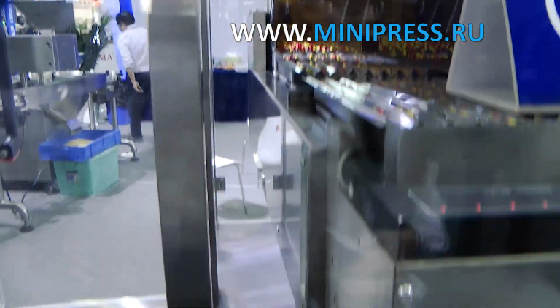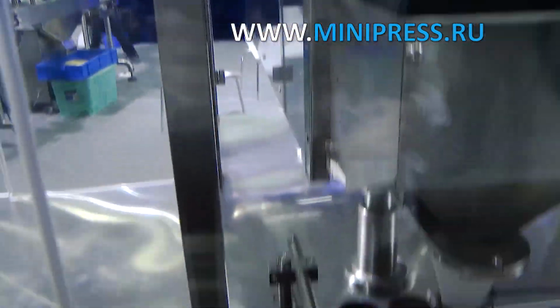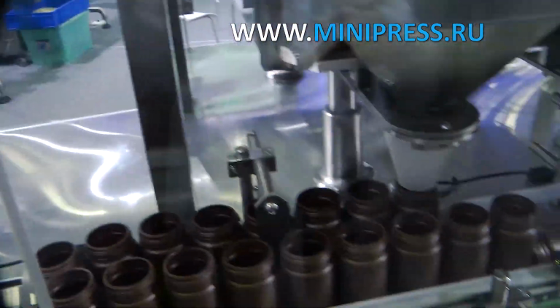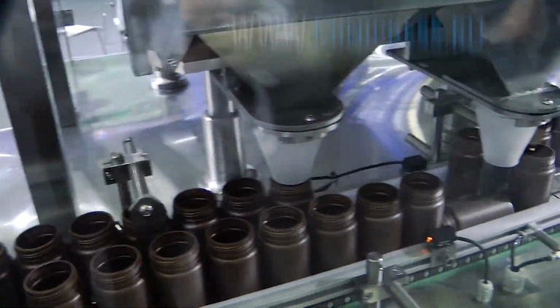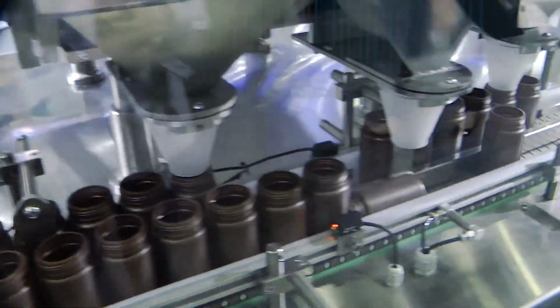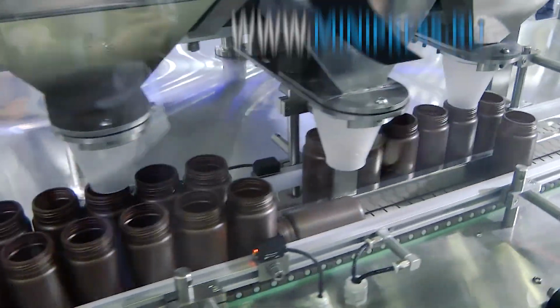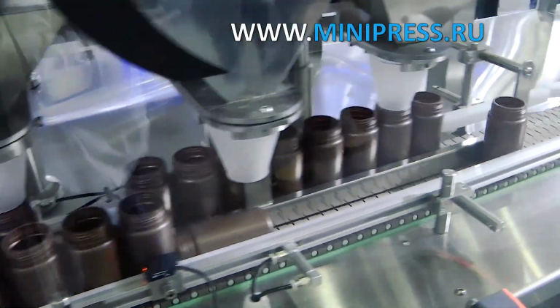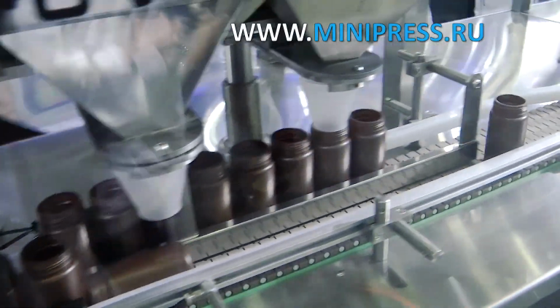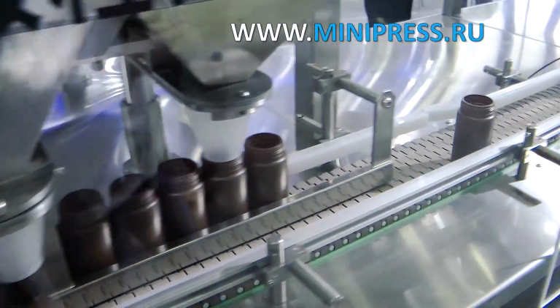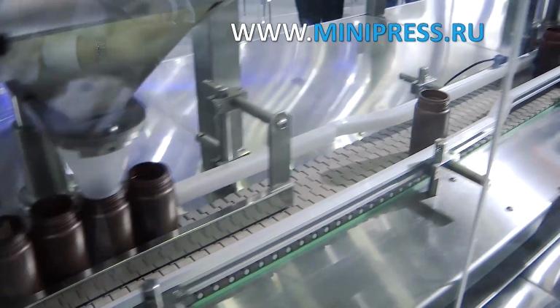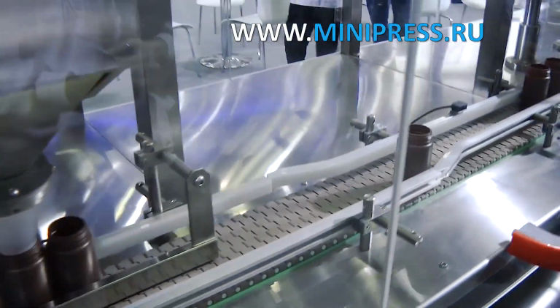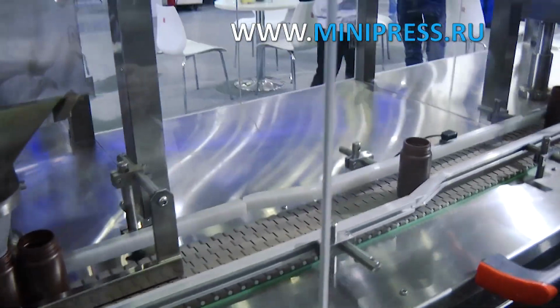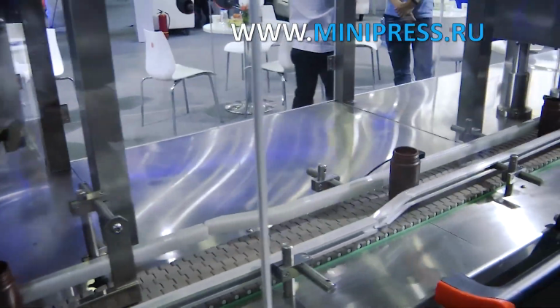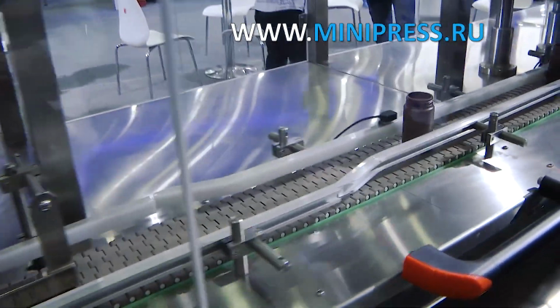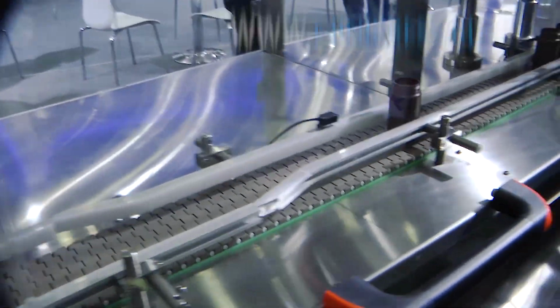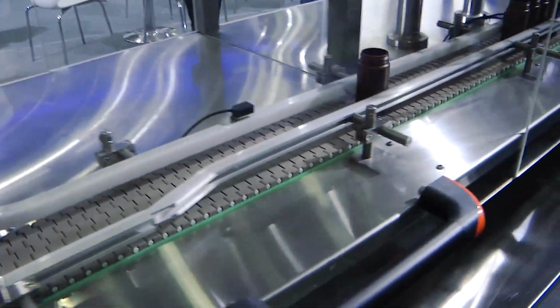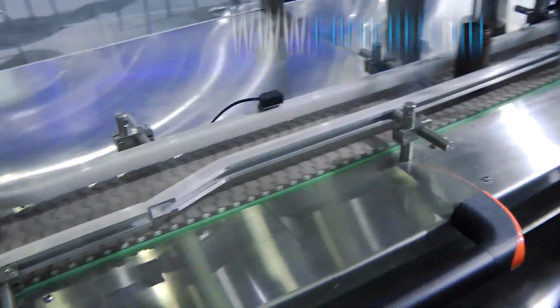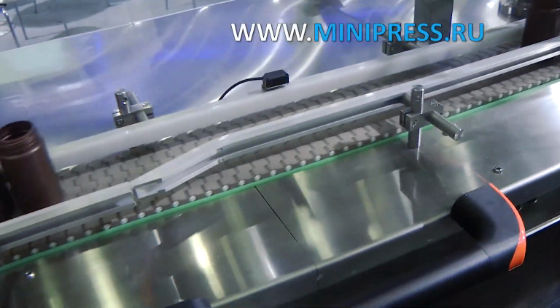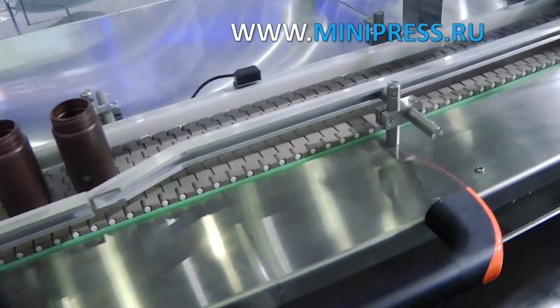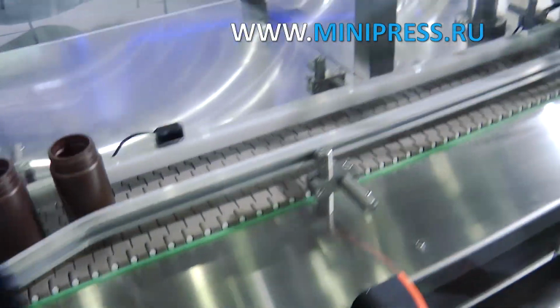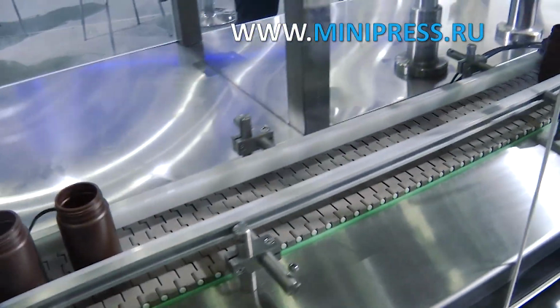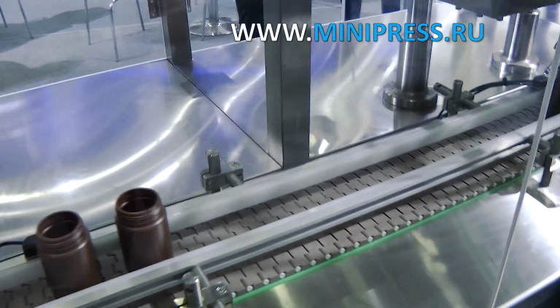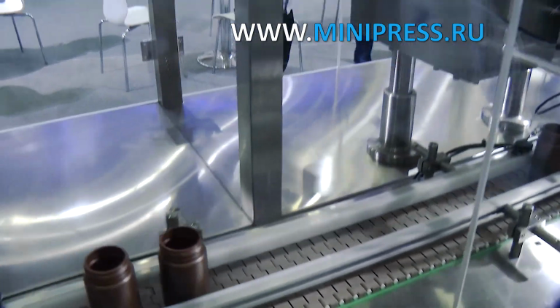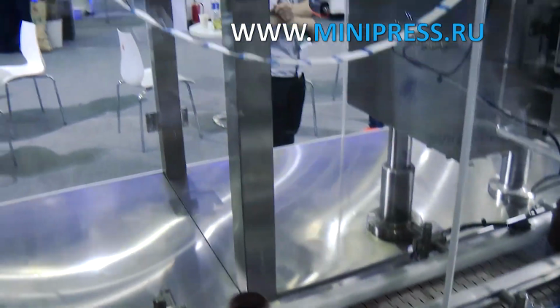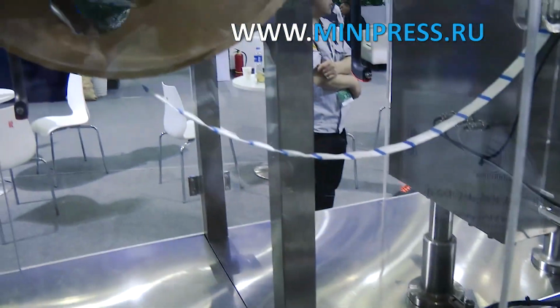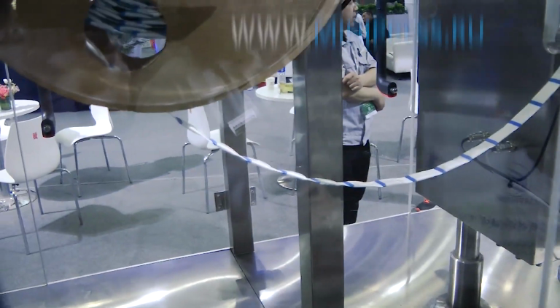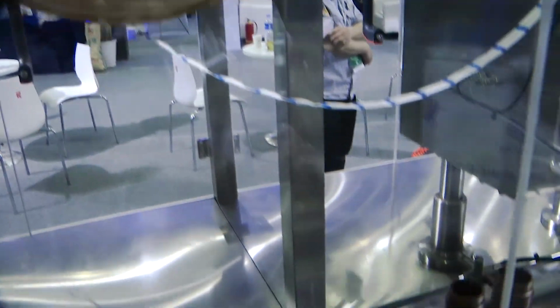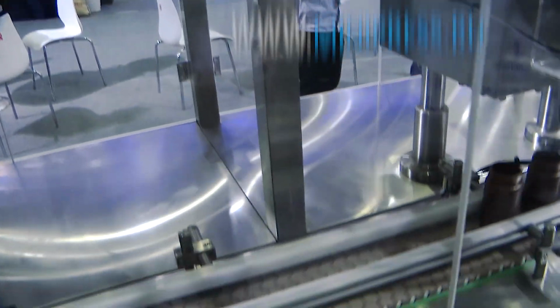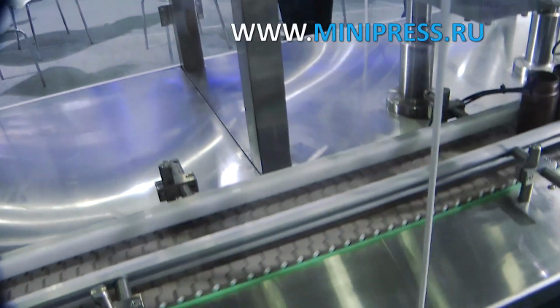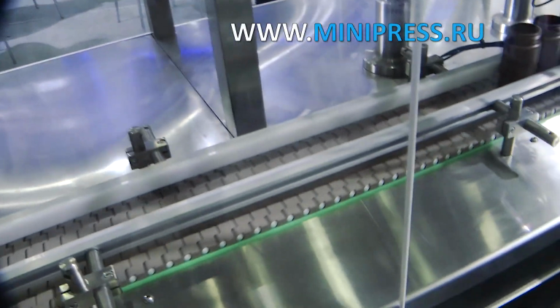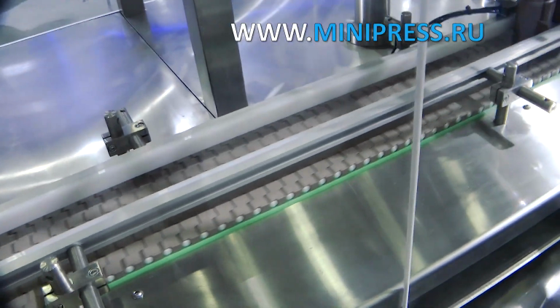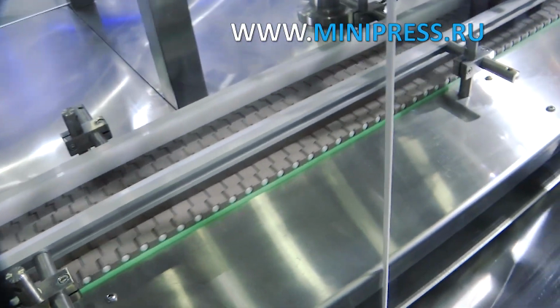Since I have already chosen many different machines for our company, I had a little experience in the selection and still have contacts of some reliable equipment manufacturers. I started contacting the manufacturers by telephone and asked whether they could produce a machine for filling bottles.